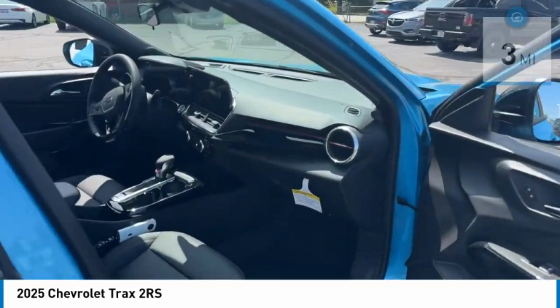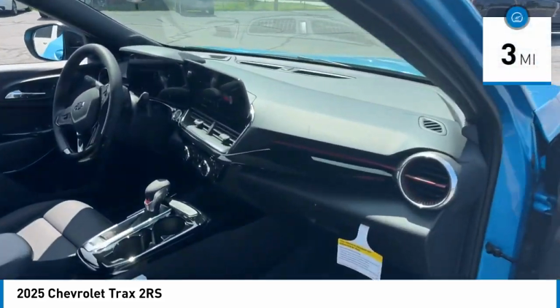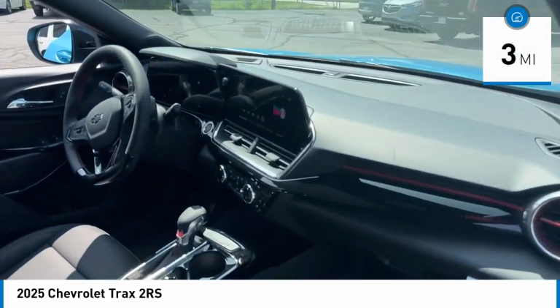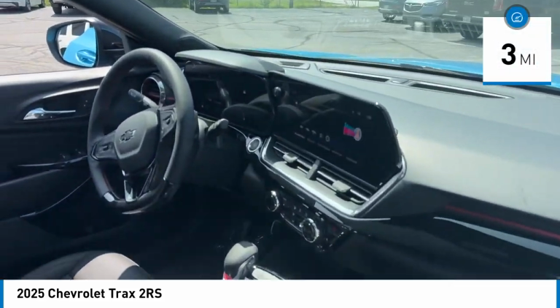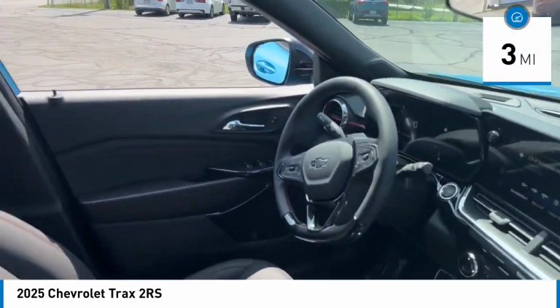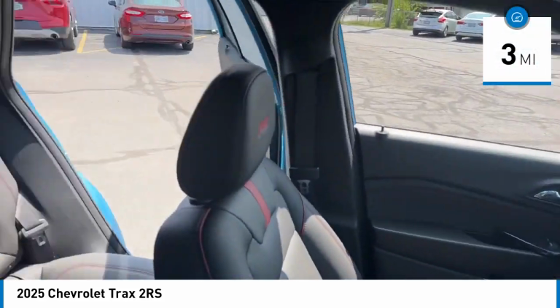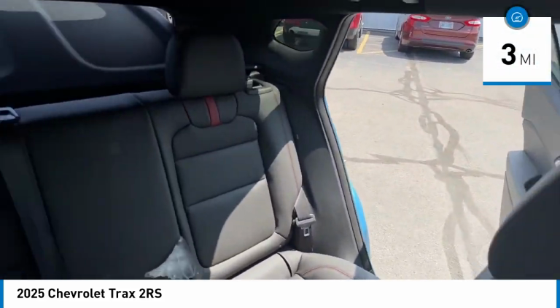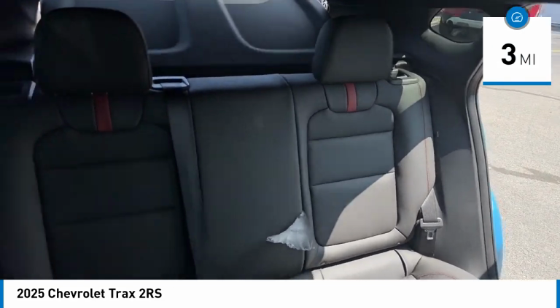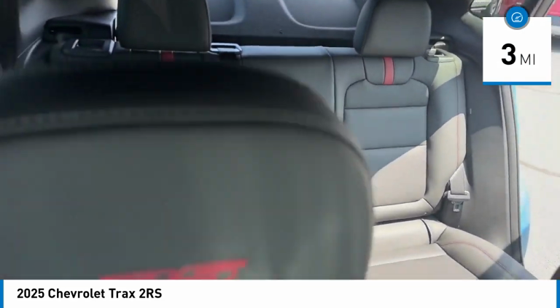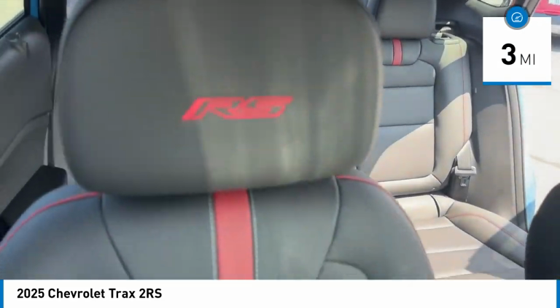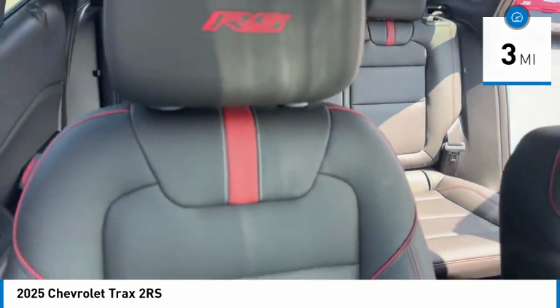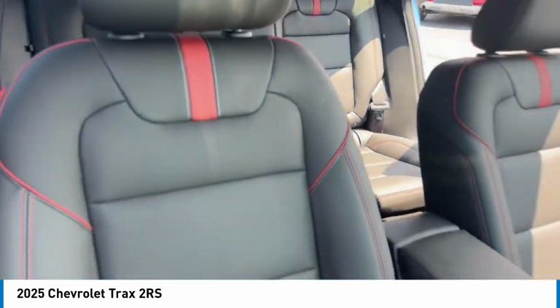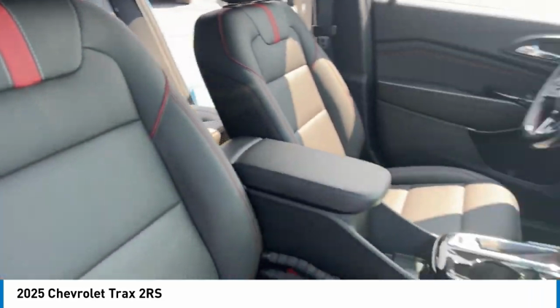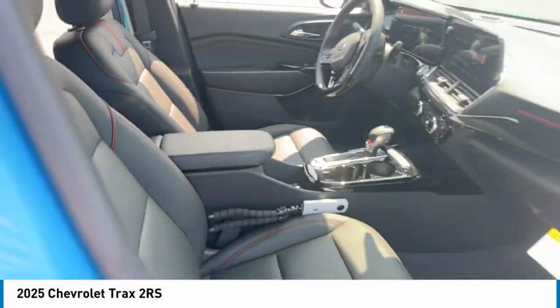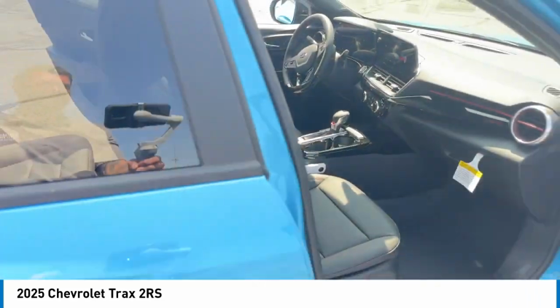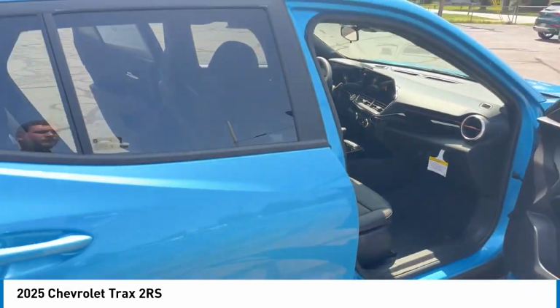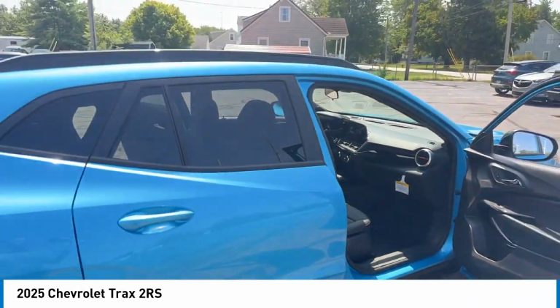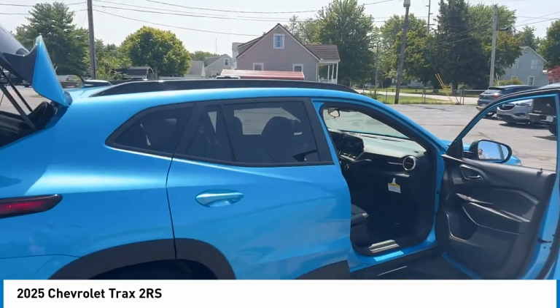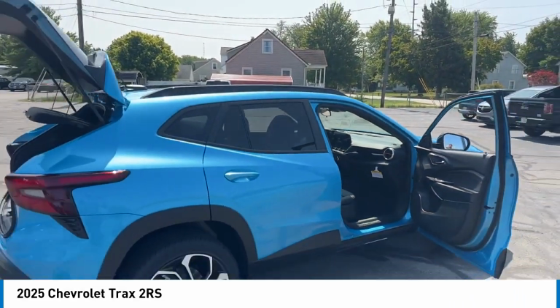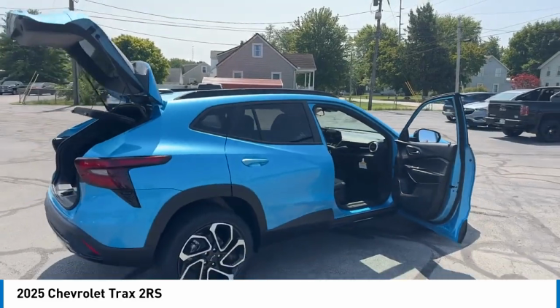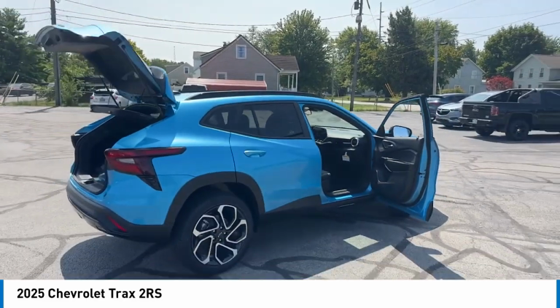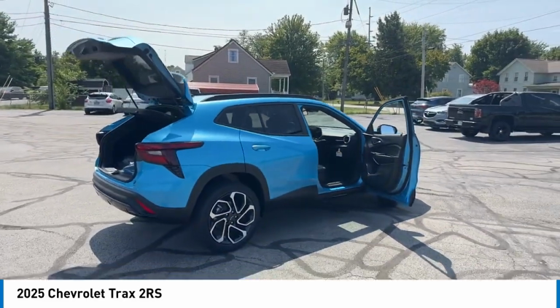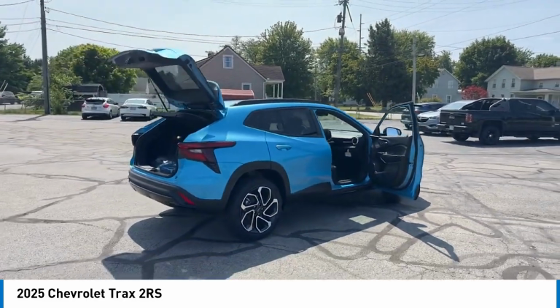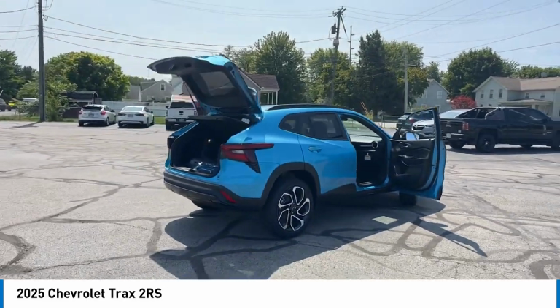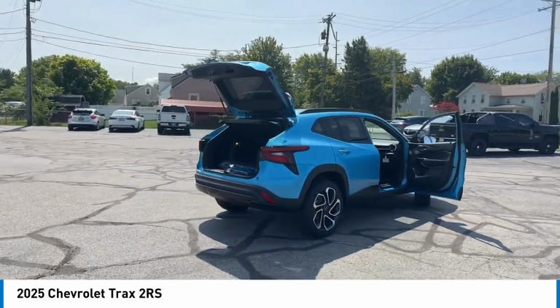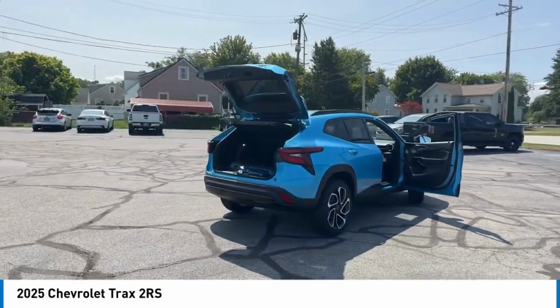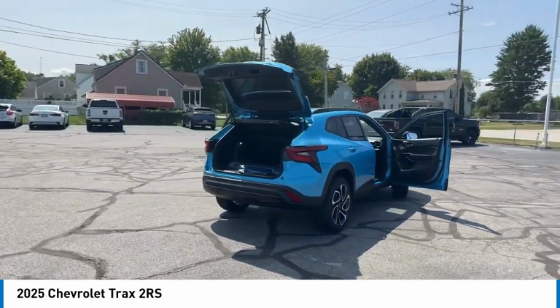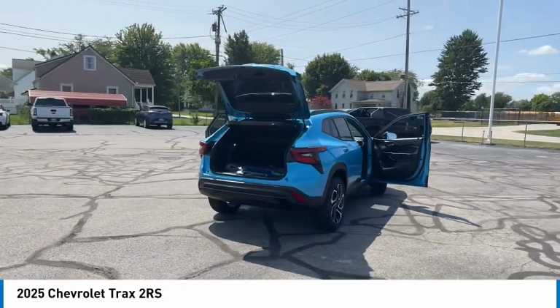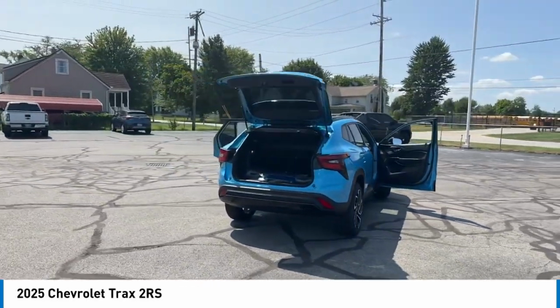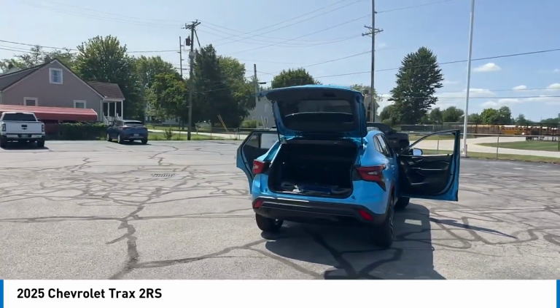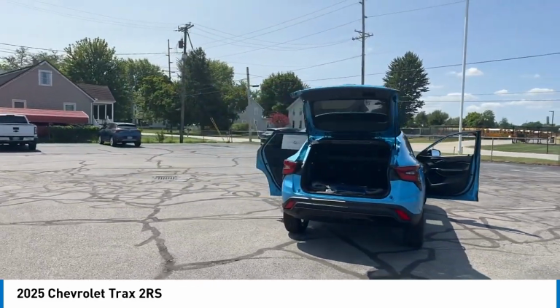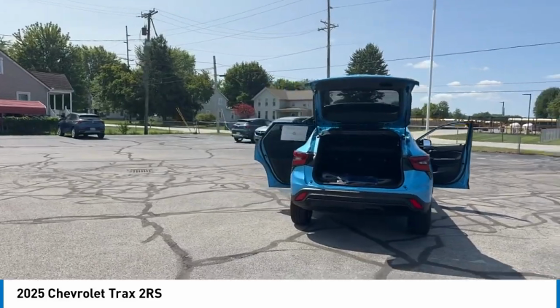This vehicle has less than 100 miles. Here are some of this vehicle's great options: rear spoiler, alloy wheels, brake assist, remote keyless entry, four-wheel disc brakes, front-wheel independent suspension, speed control.